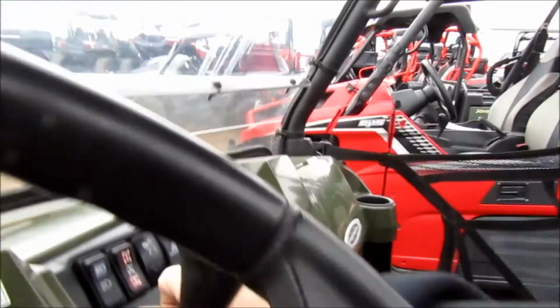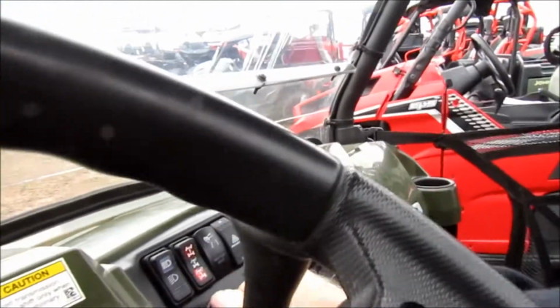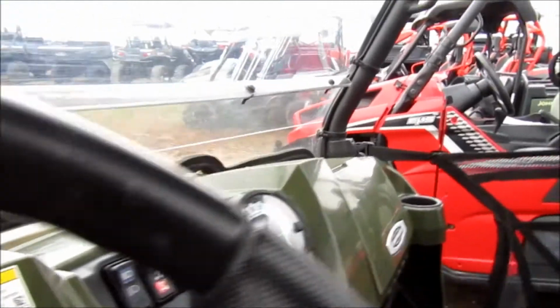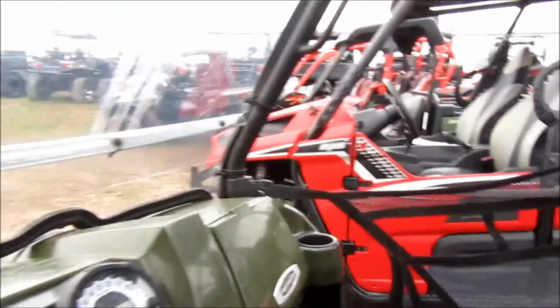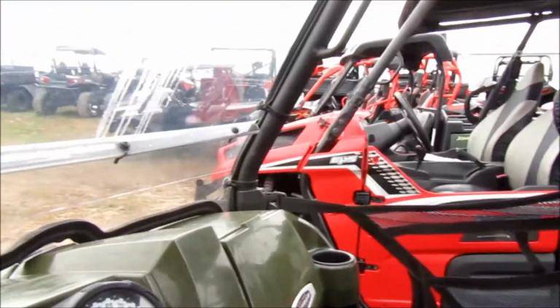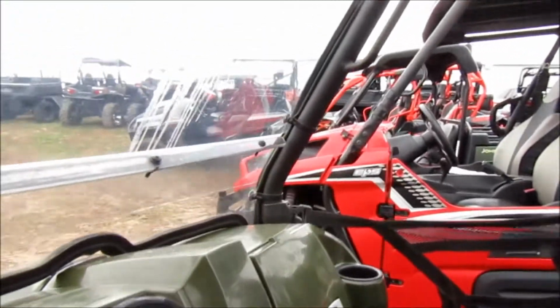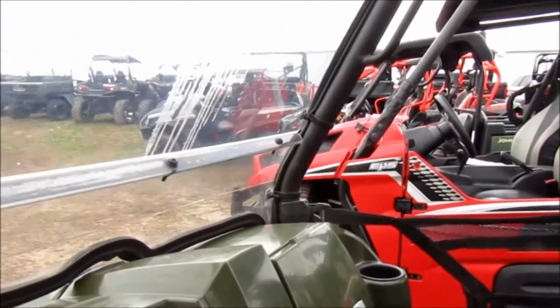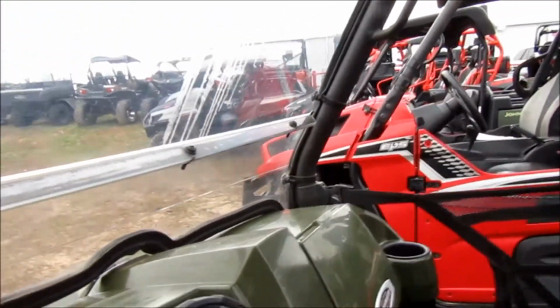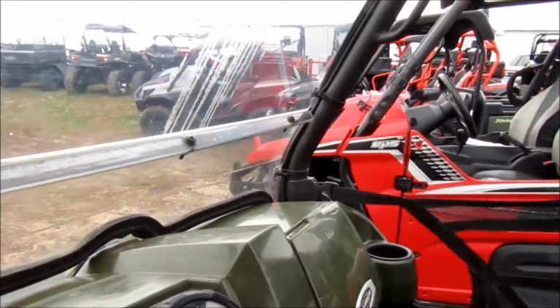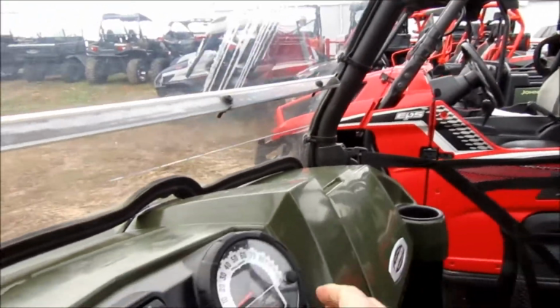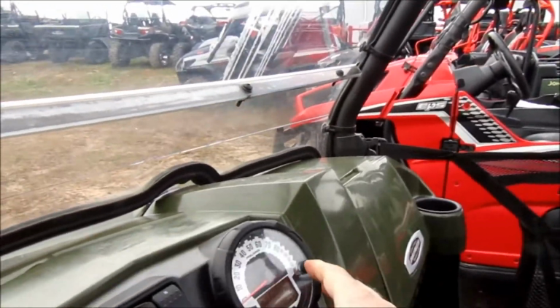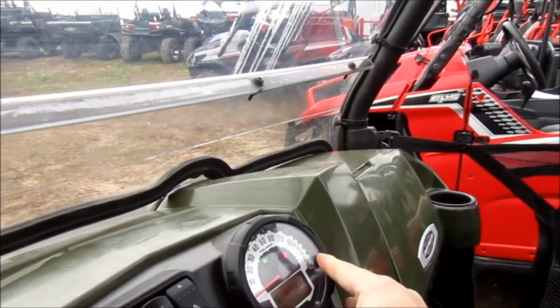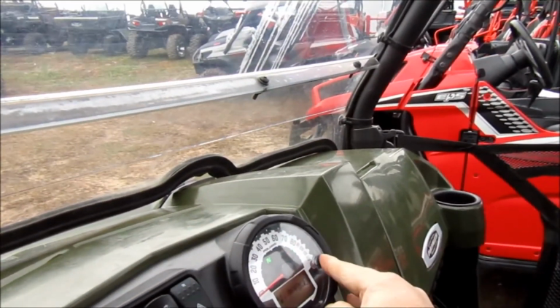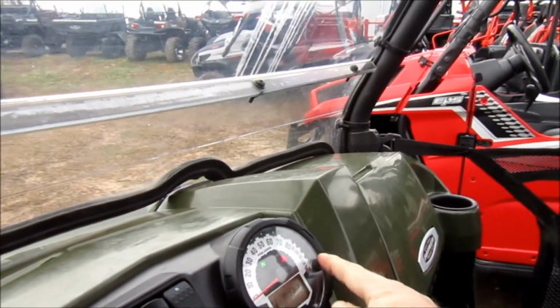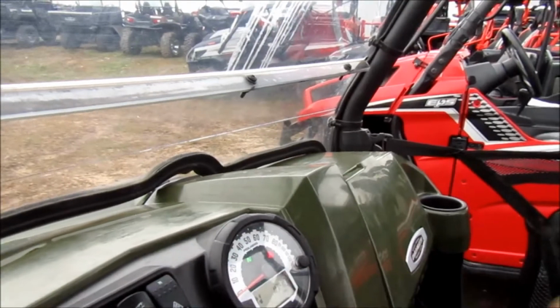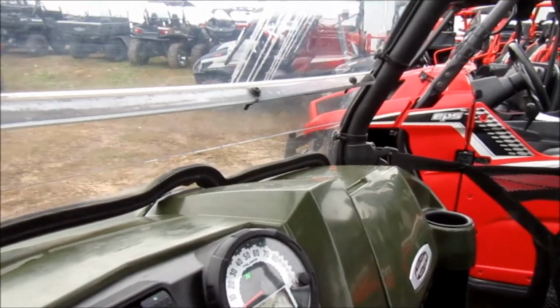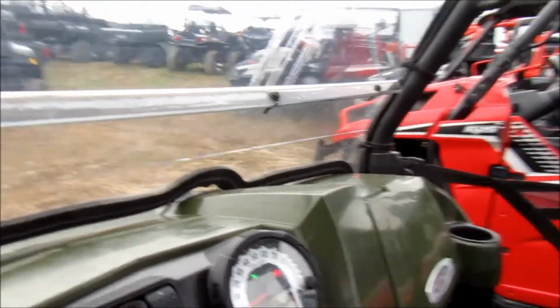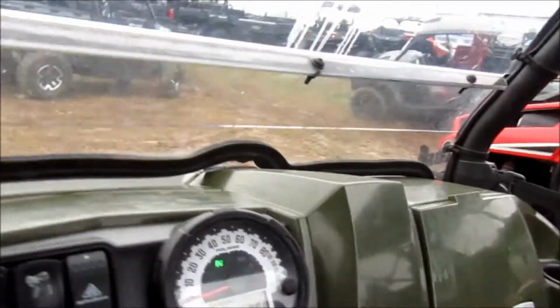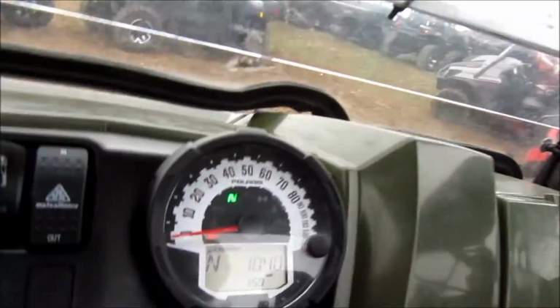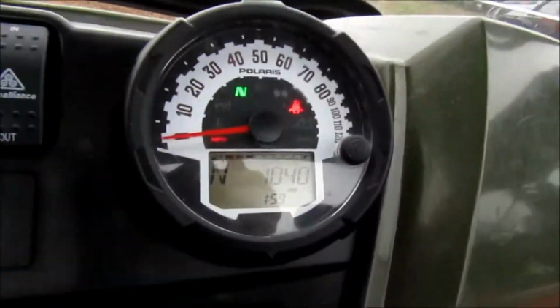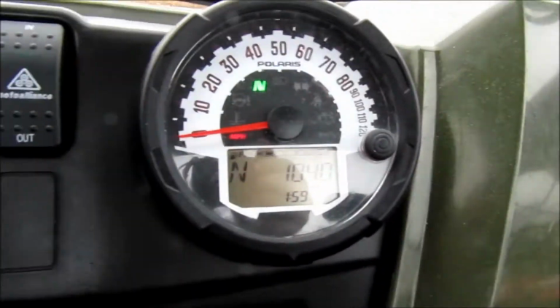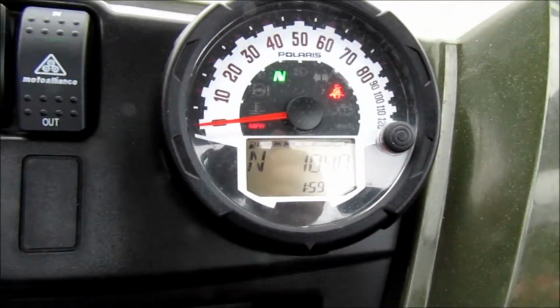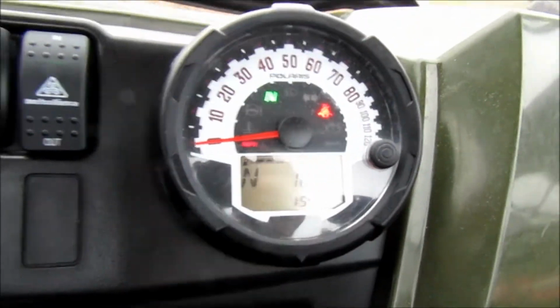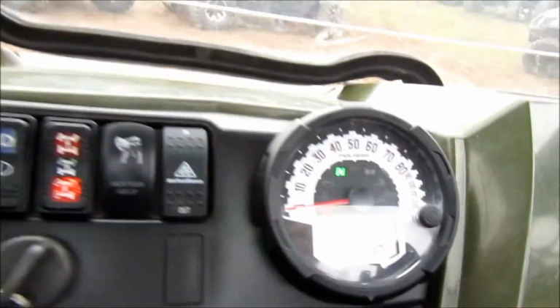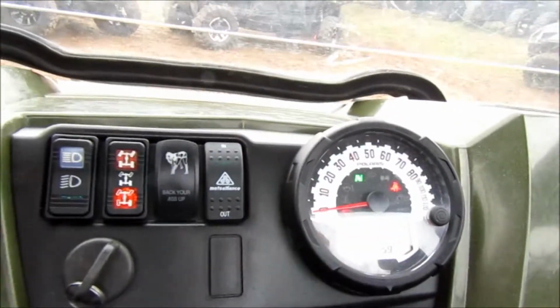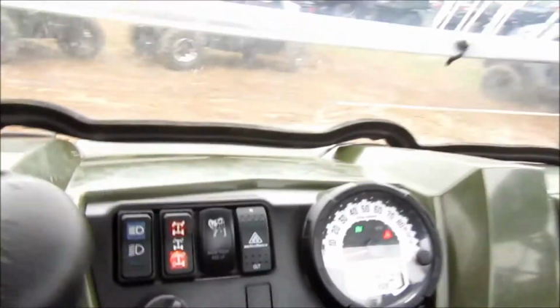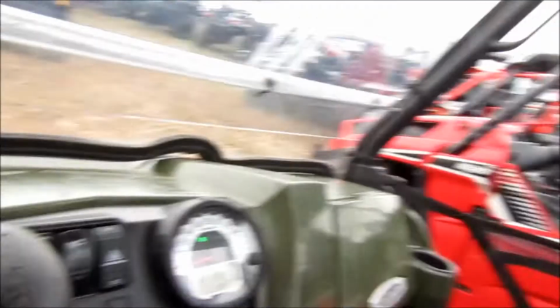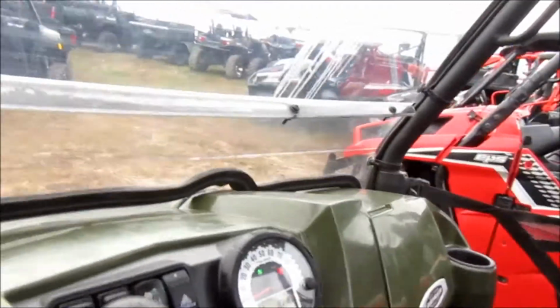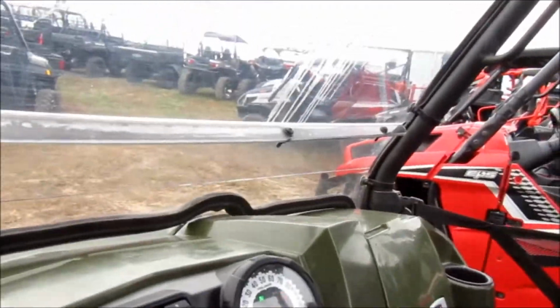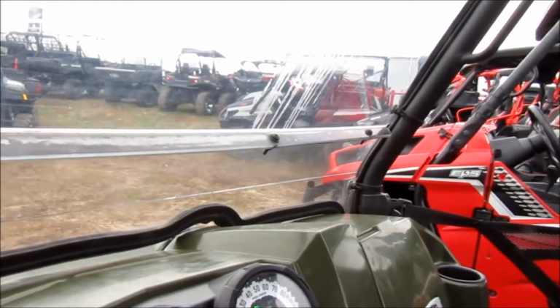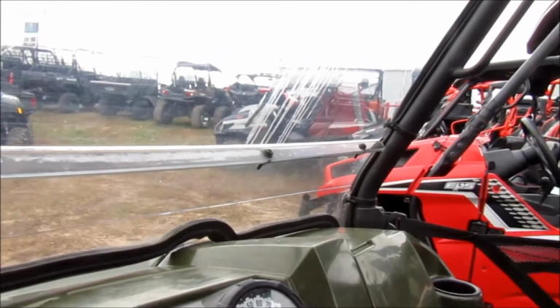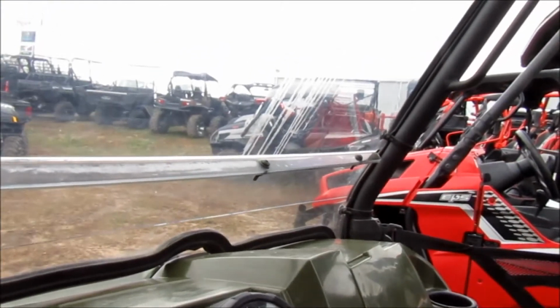Mileage — let's see what the mileage is. Mileage is 1040, super low miles on this one. Nice.